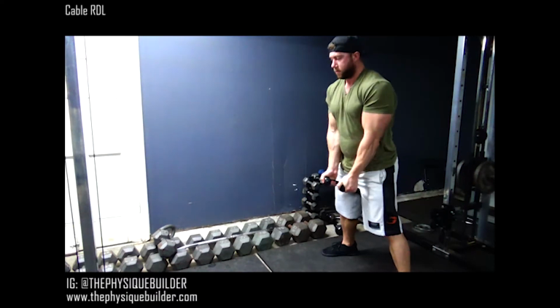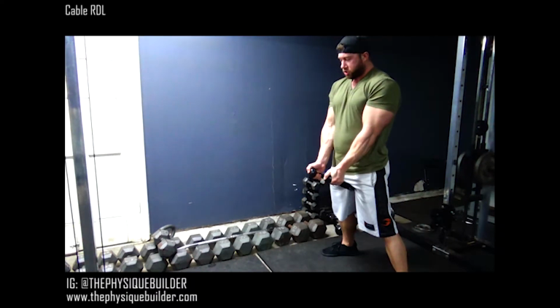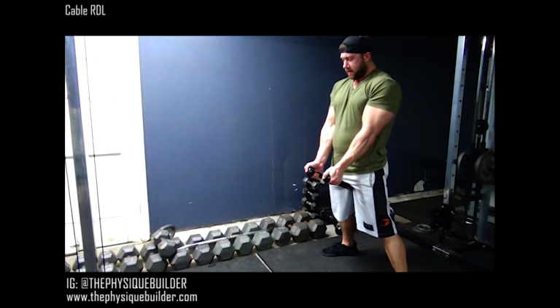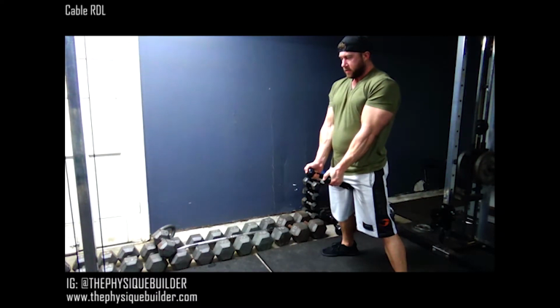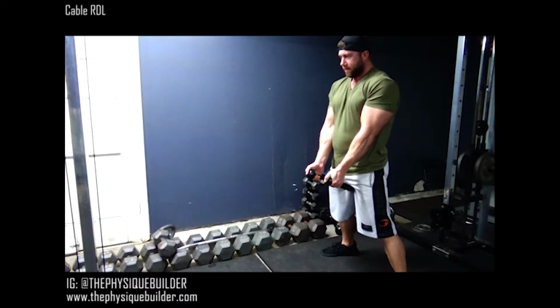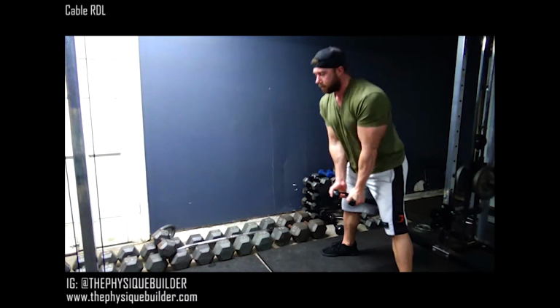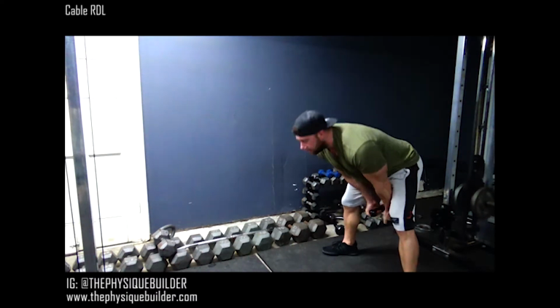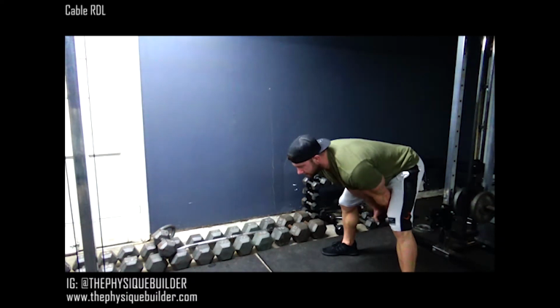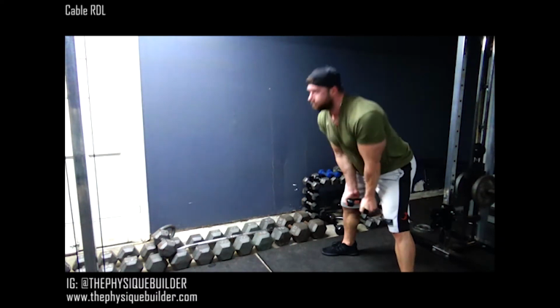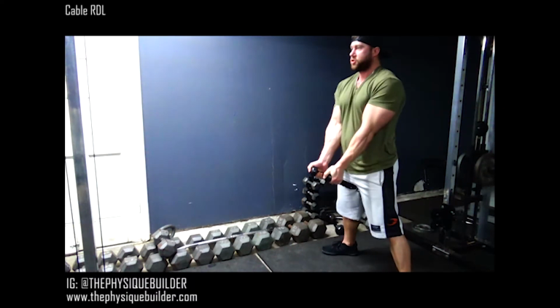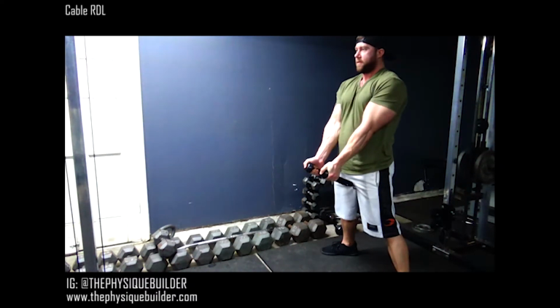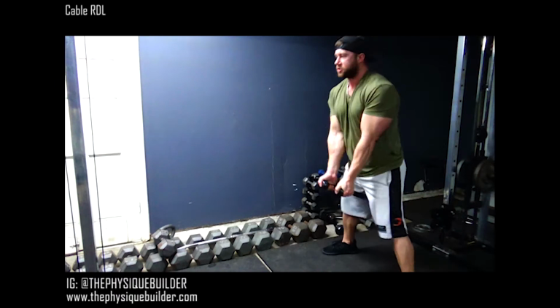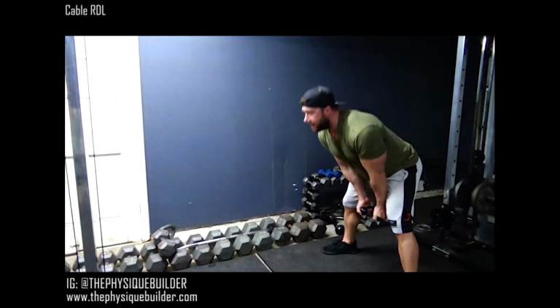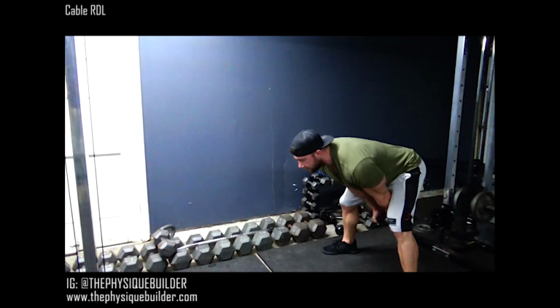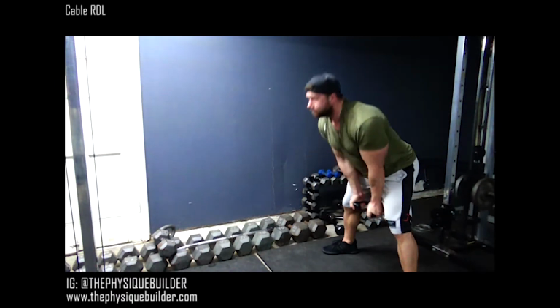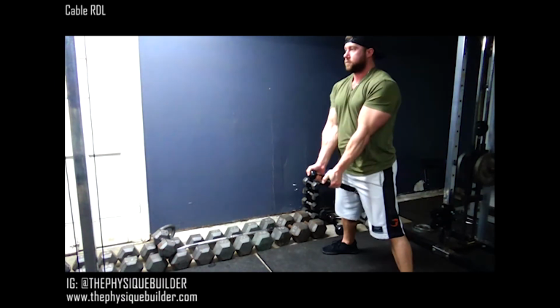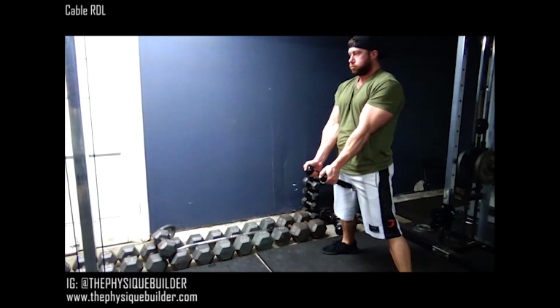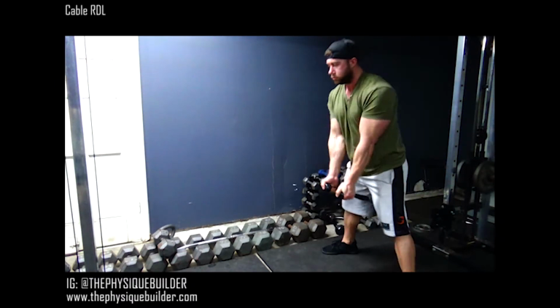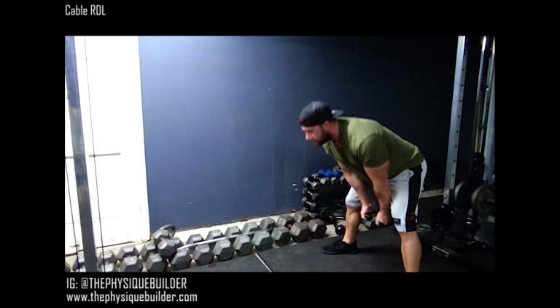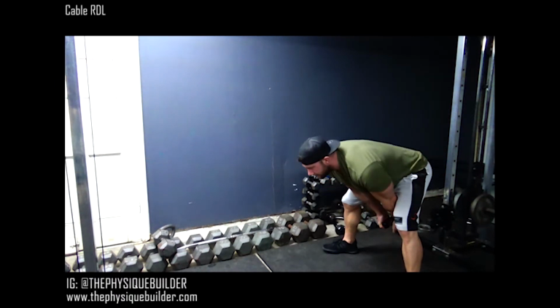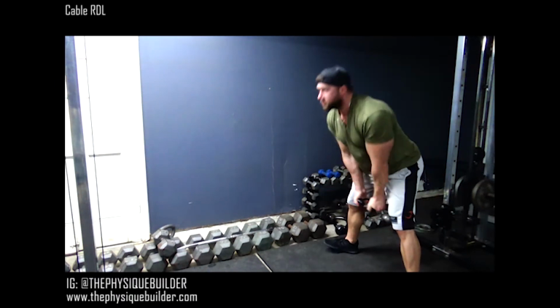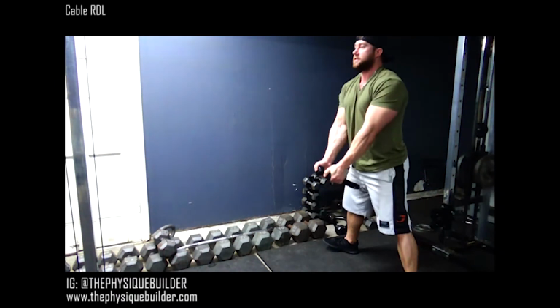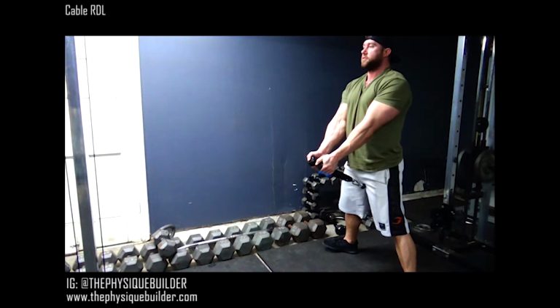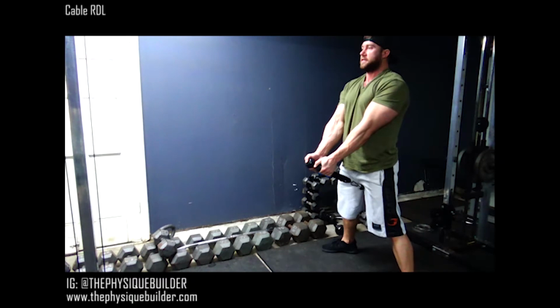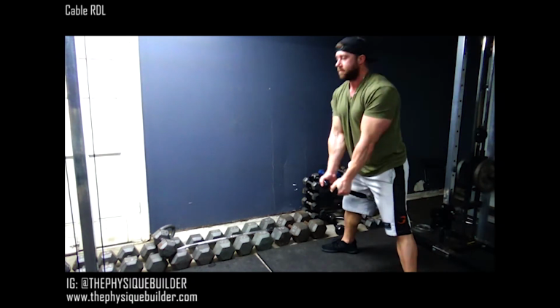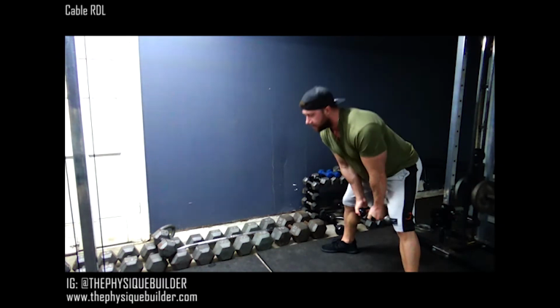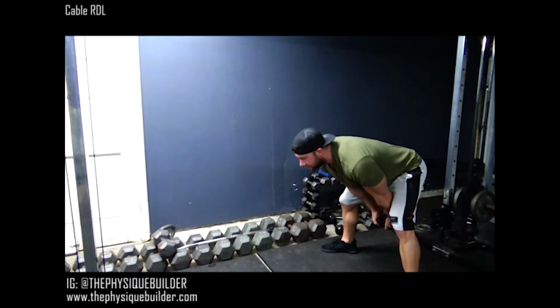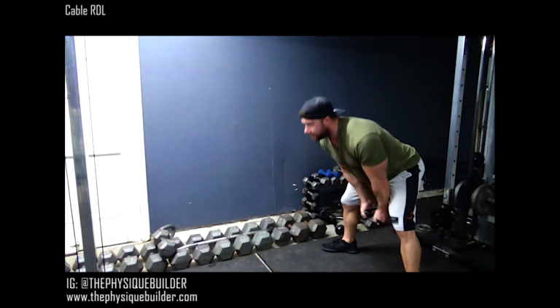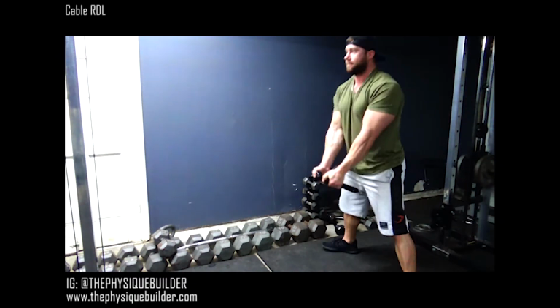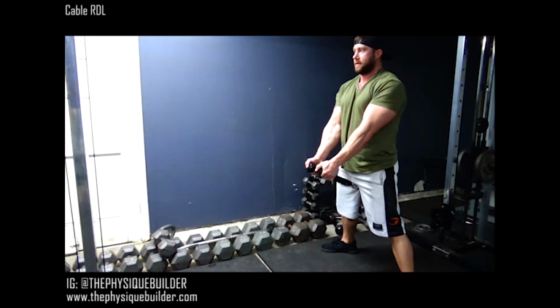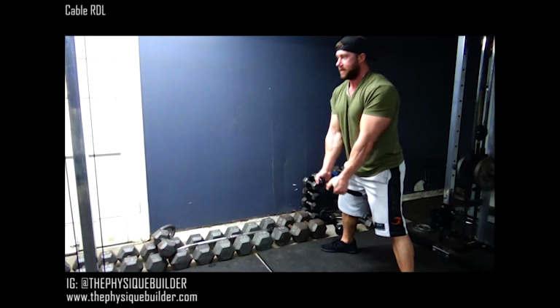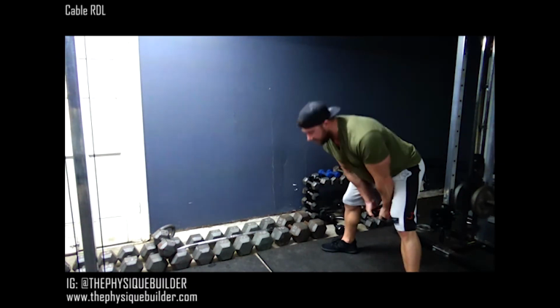Keep your arms straight and drive forward. You should keep that back straight. Squeeze those glutes at the top. And that's it.